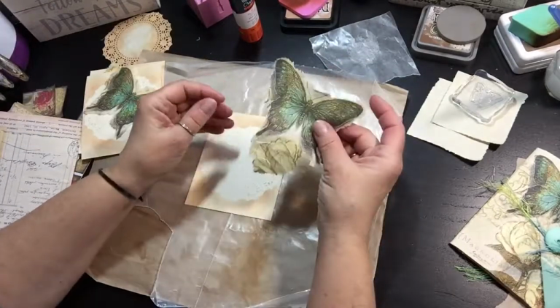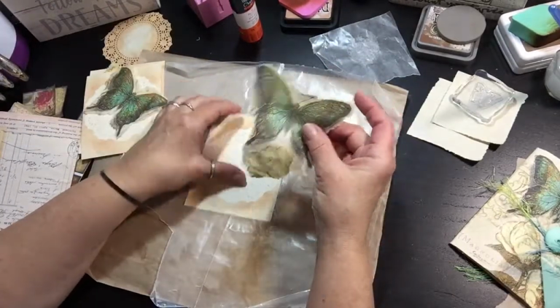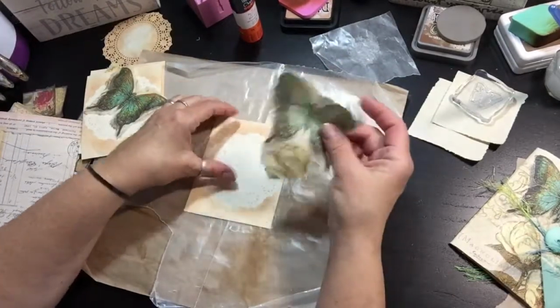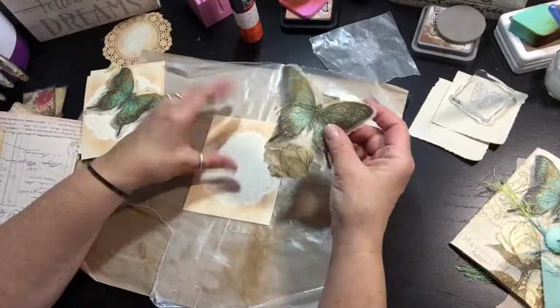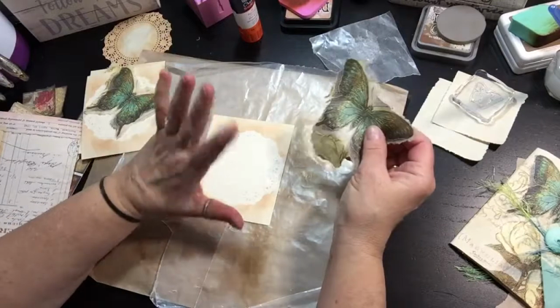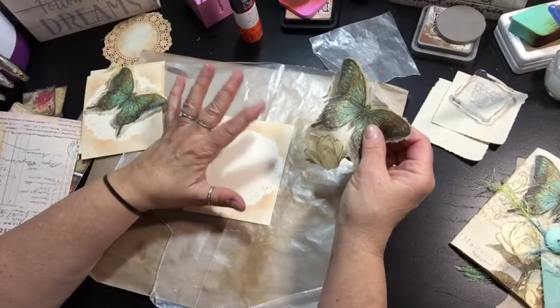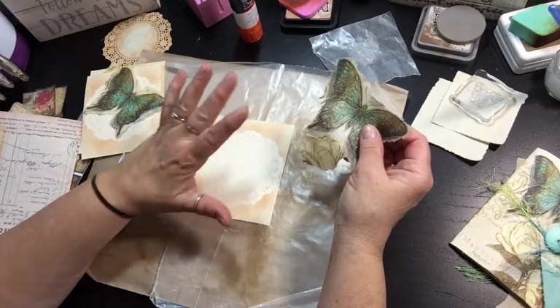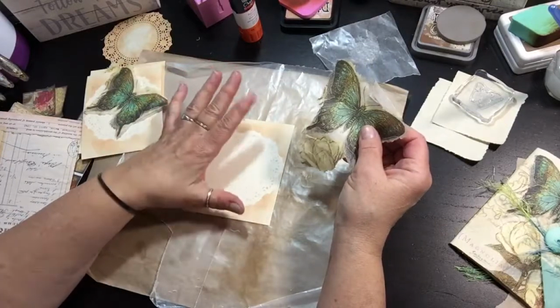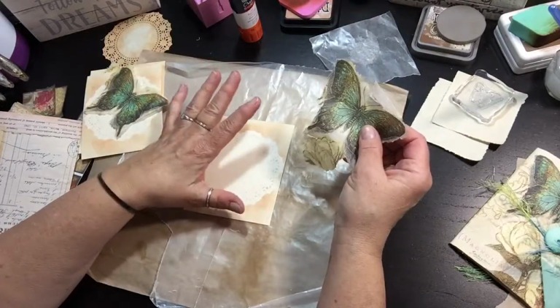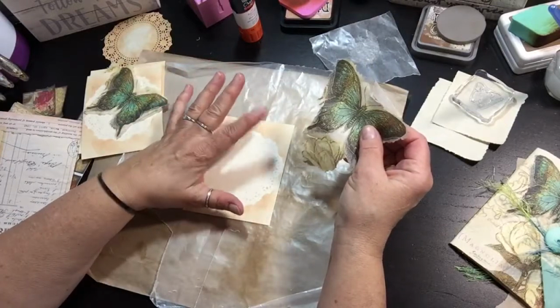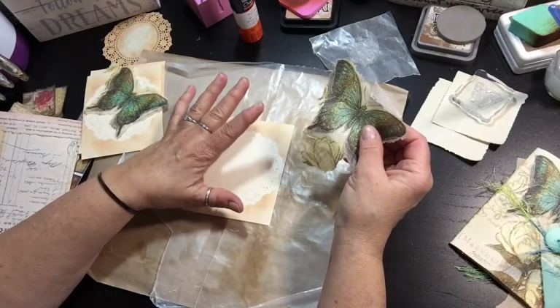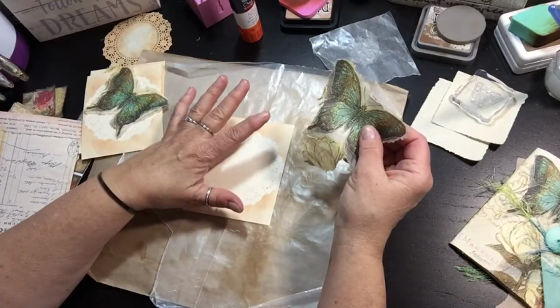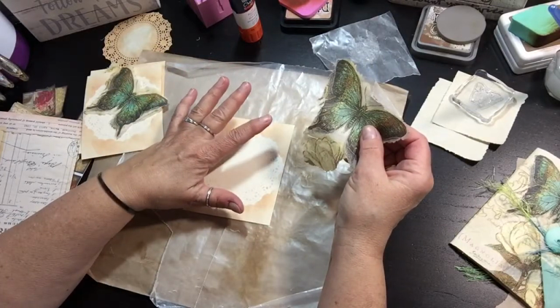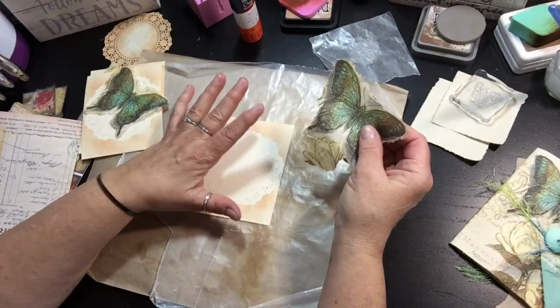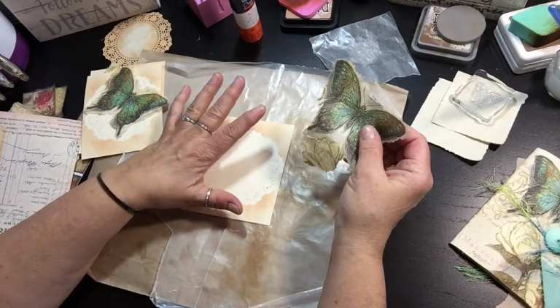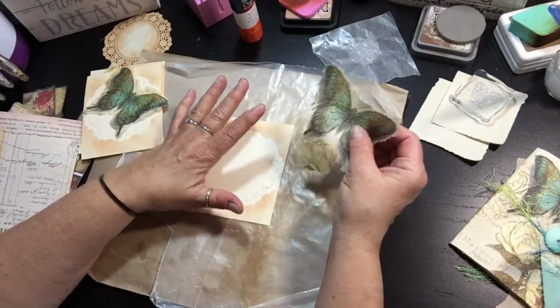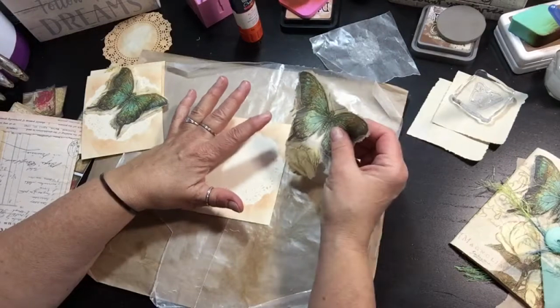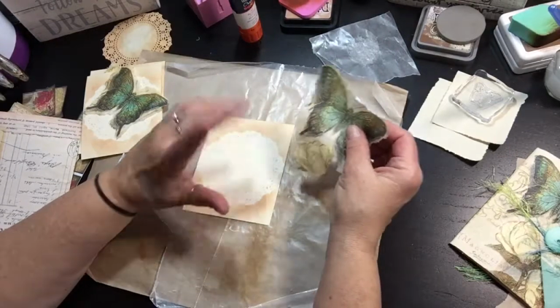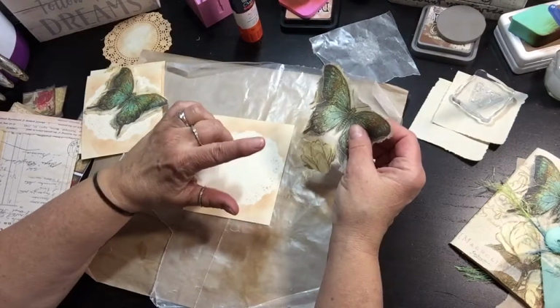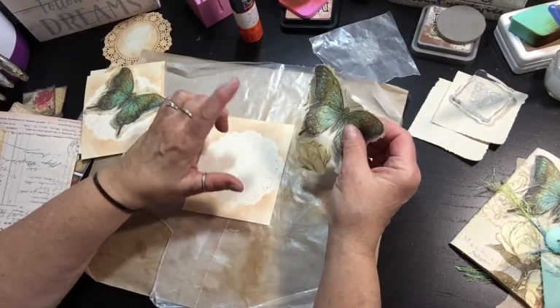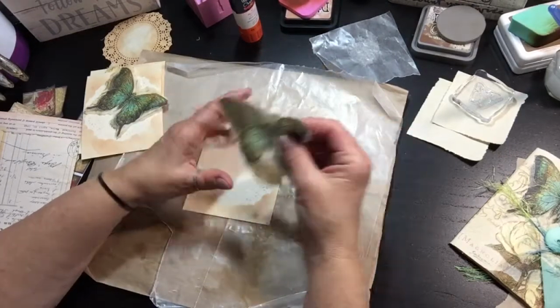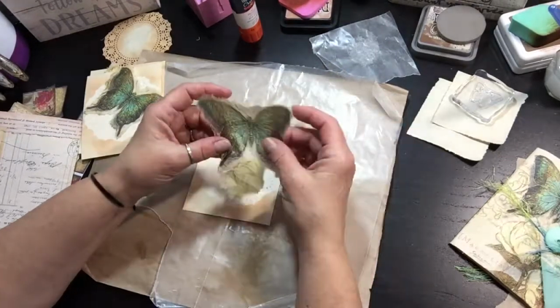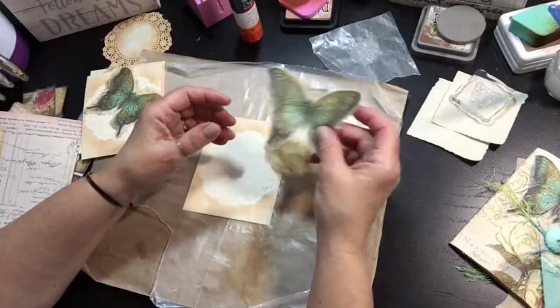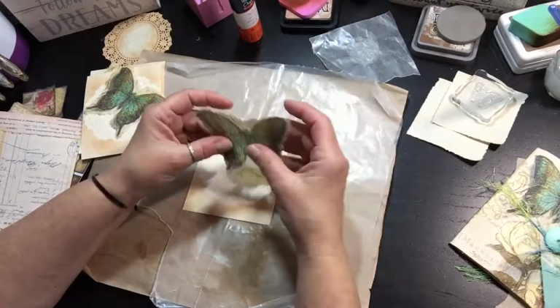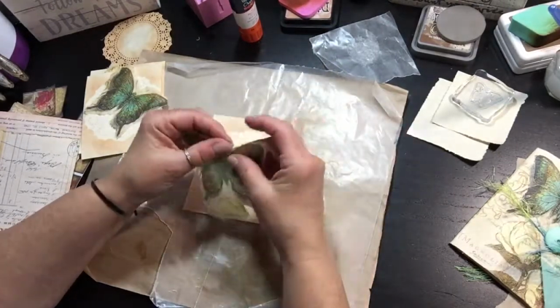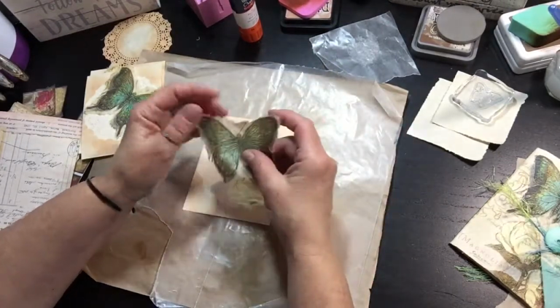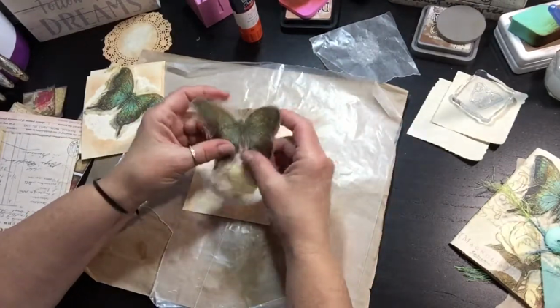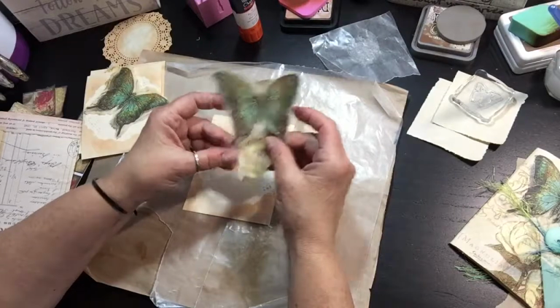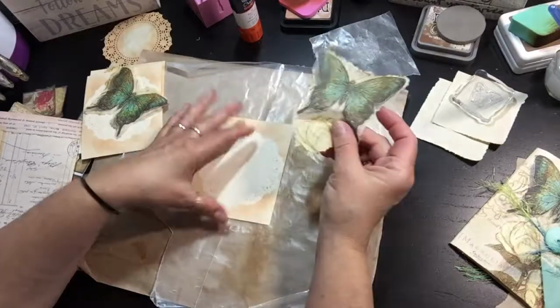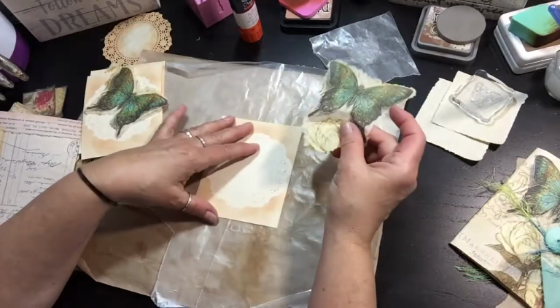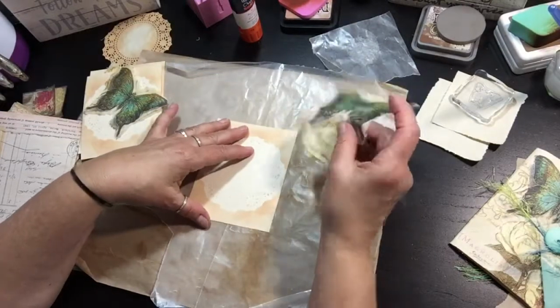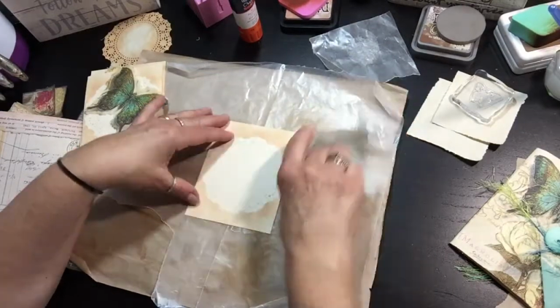So the stew is safely on the stove, safely turned down — I think I turned it down. I hope I turned it down. I might have to stop this and go check. But hopefully I'm not burning down the house while I'm doing this. So this is going to be a quick video.